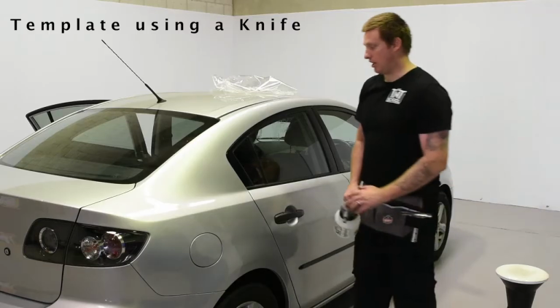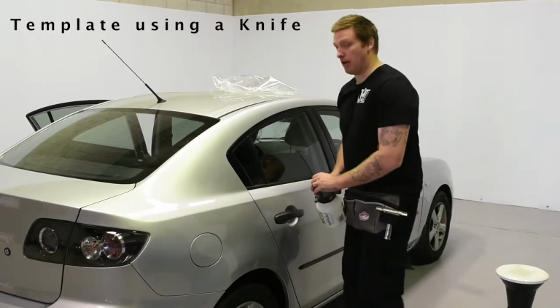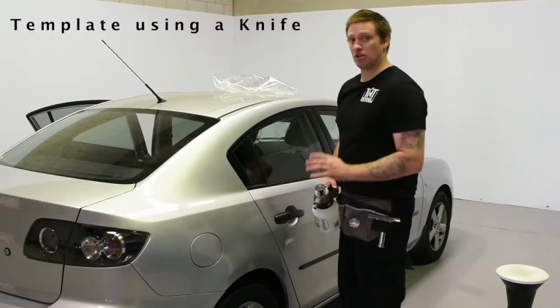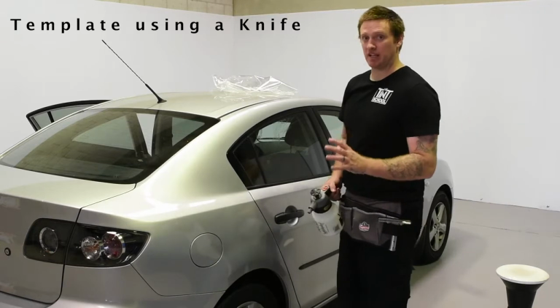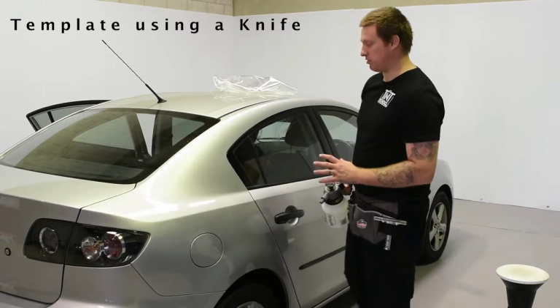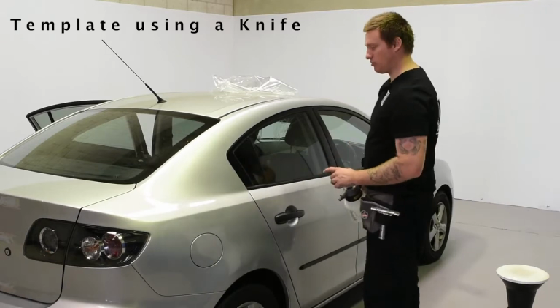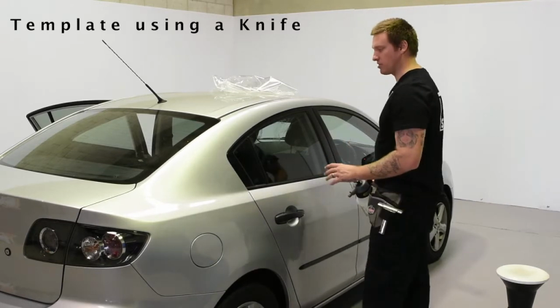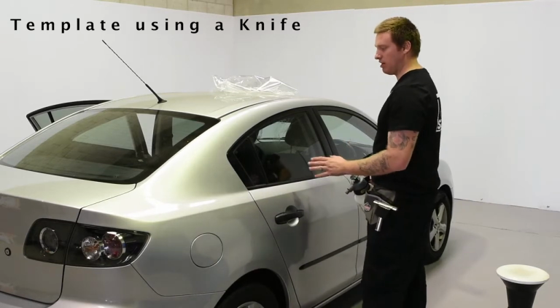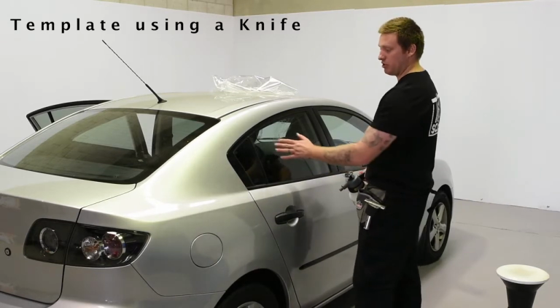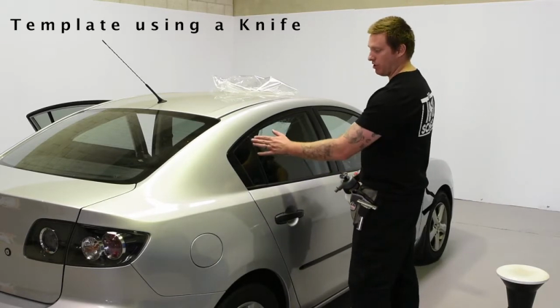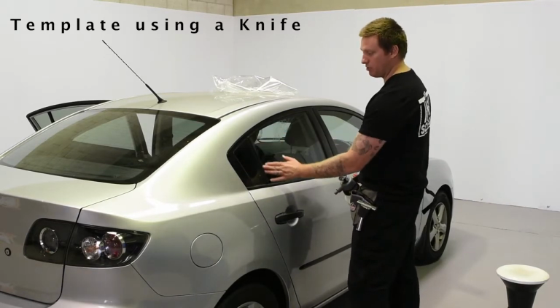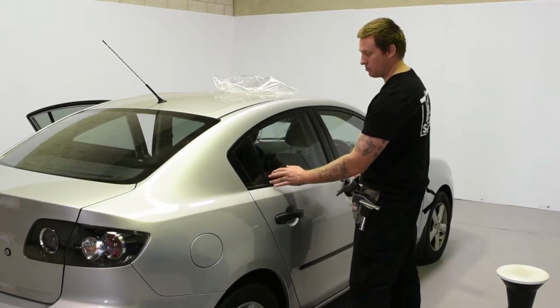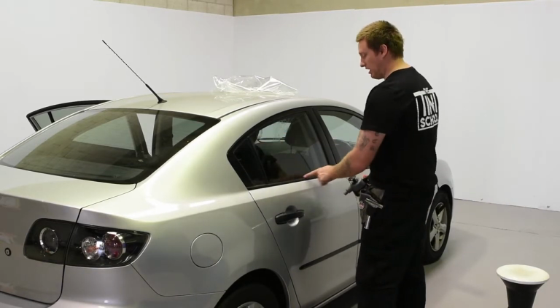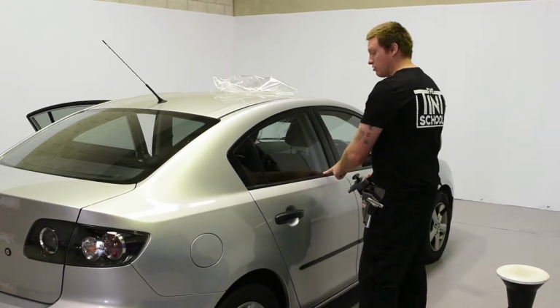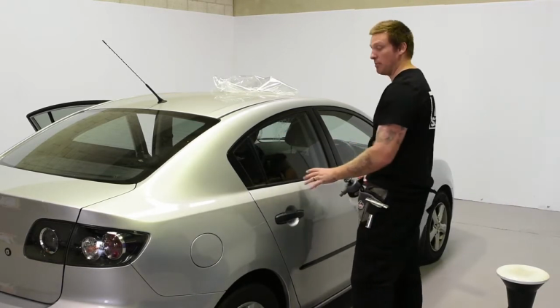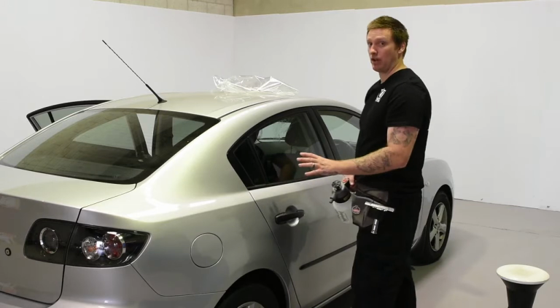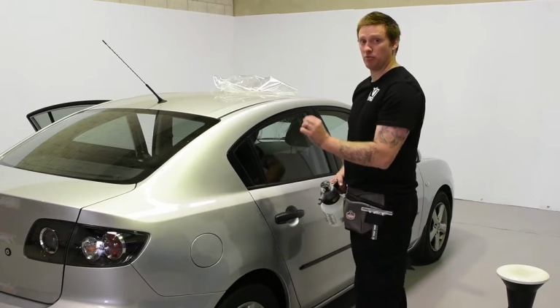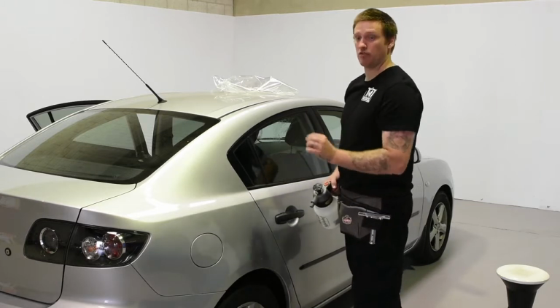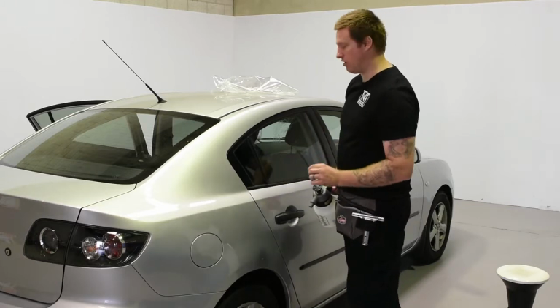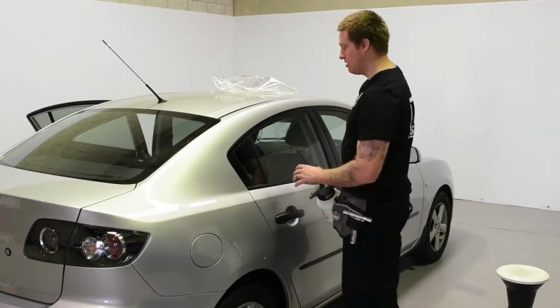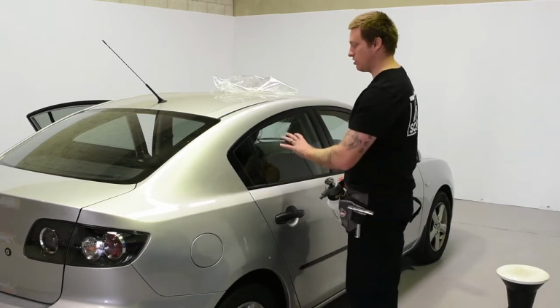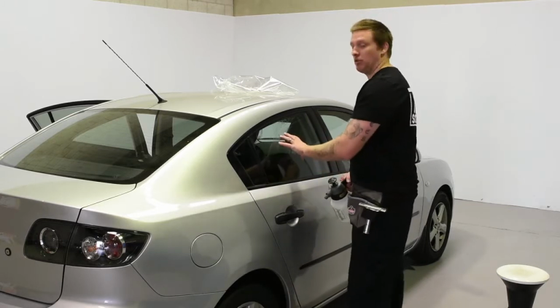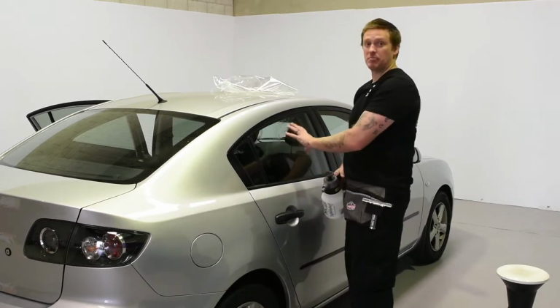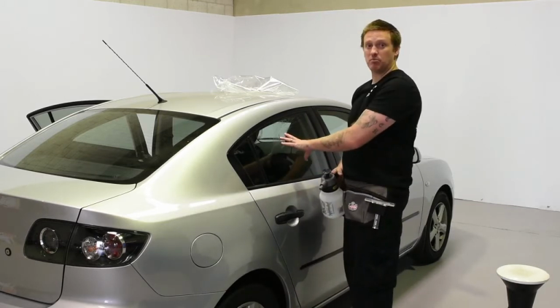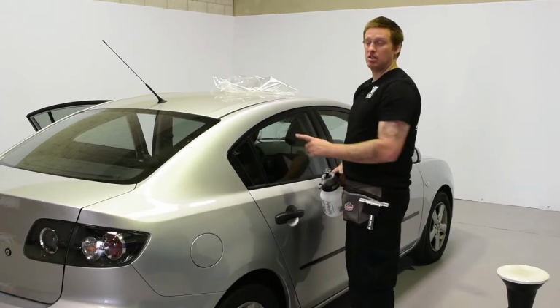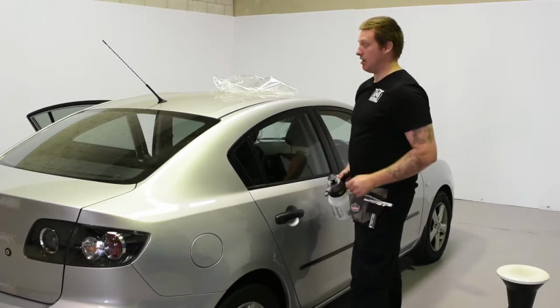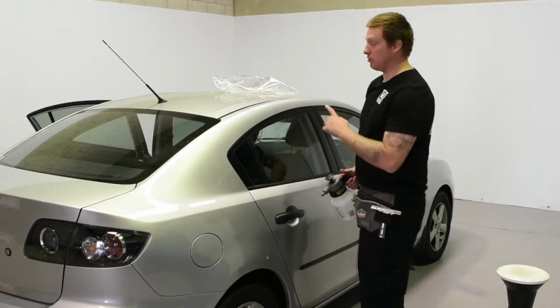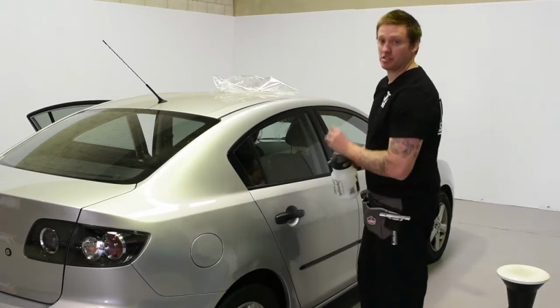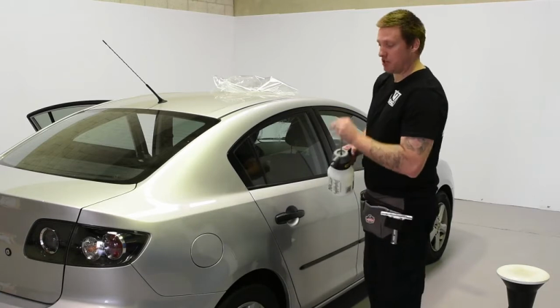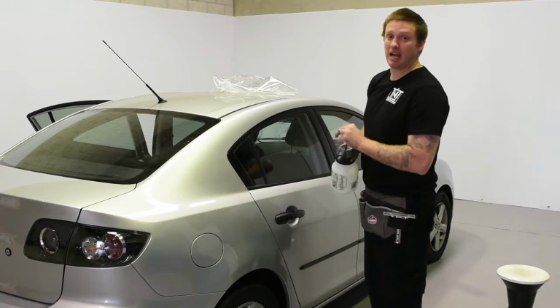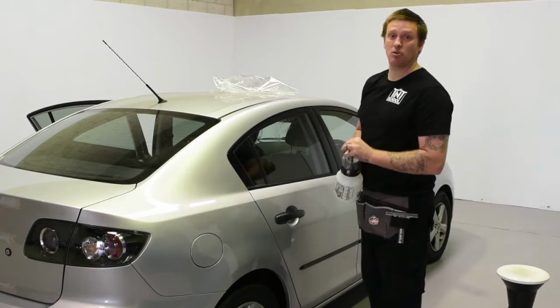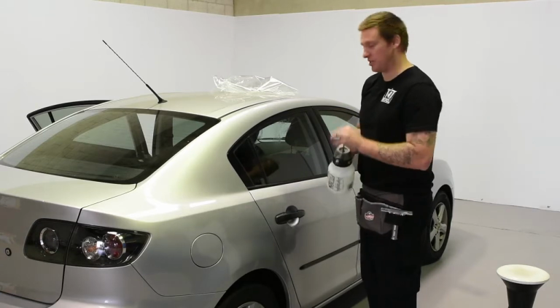So now we're going to look at making a template. Sometimes it can be quite difficult to cut the edges, or maybe you're not that confident with your knife skills right now. So I would always suggest making a template using backing sheet or clear sheet.